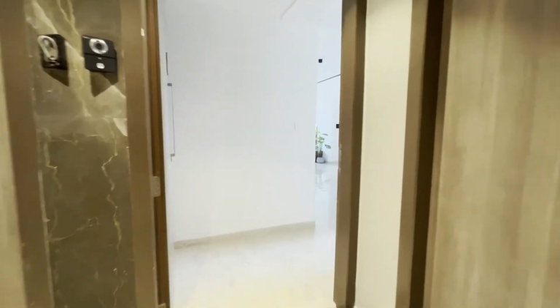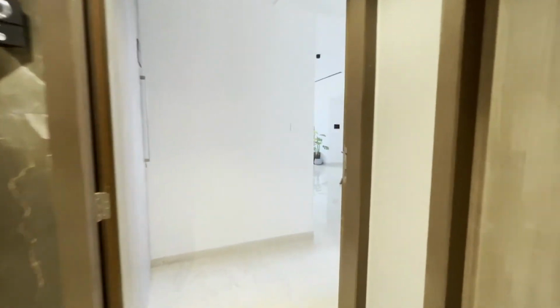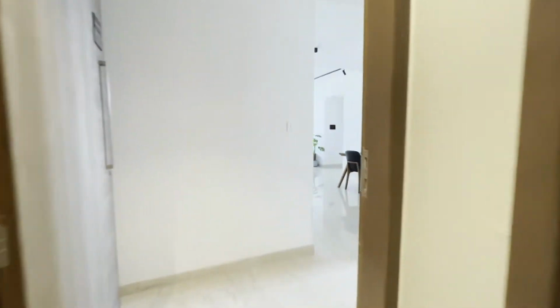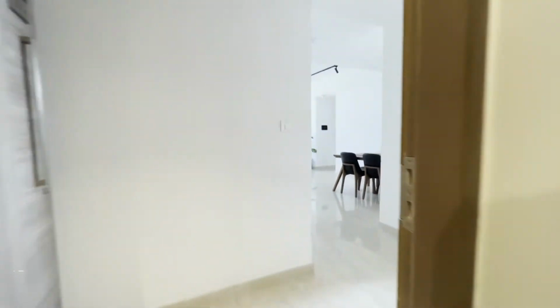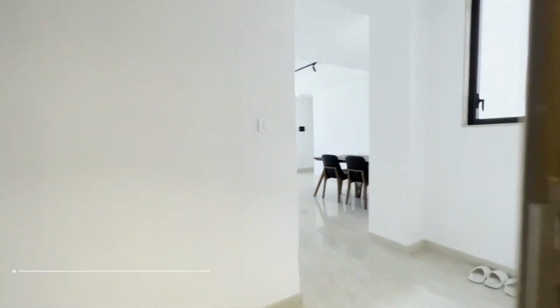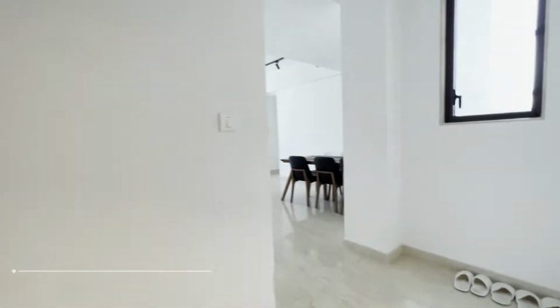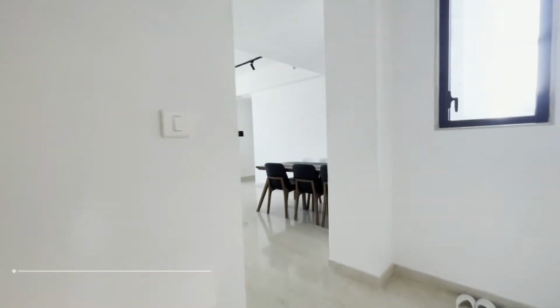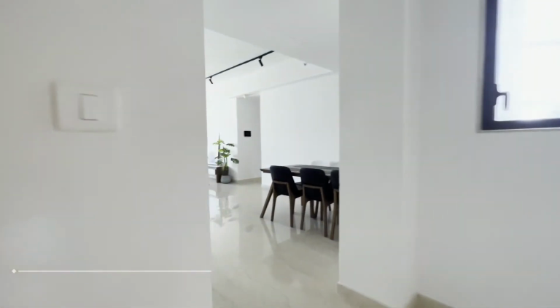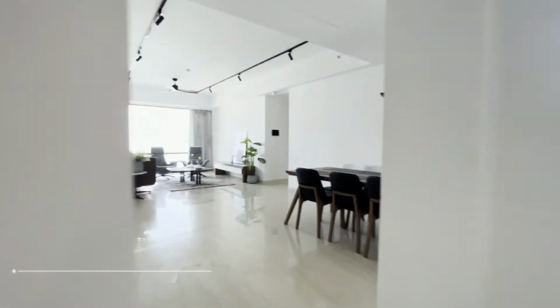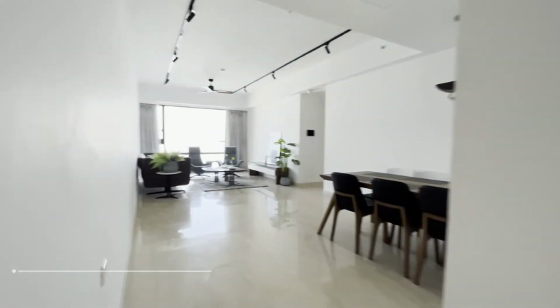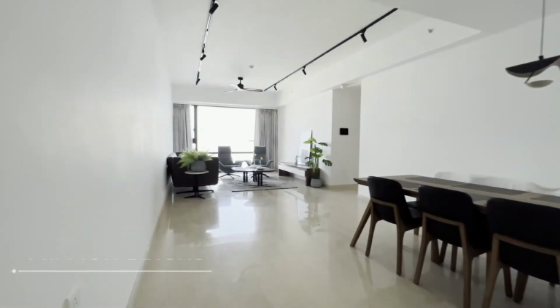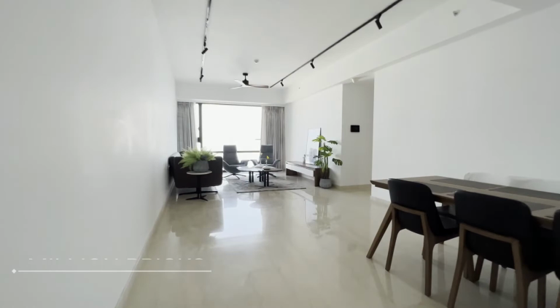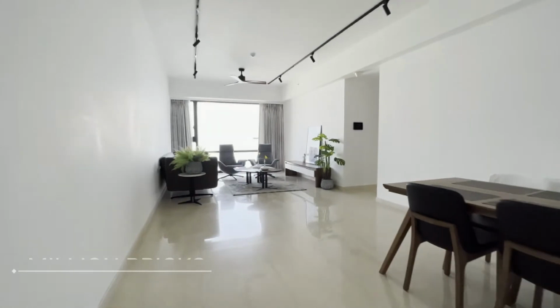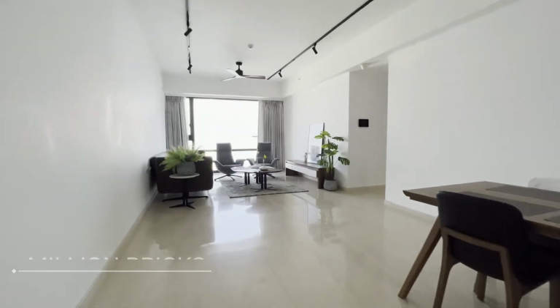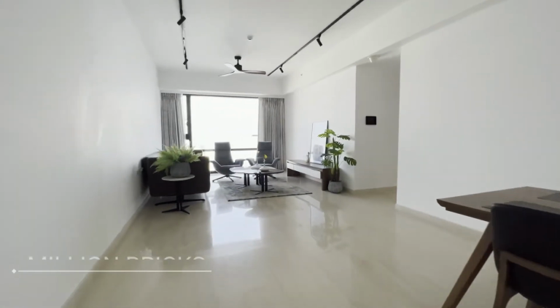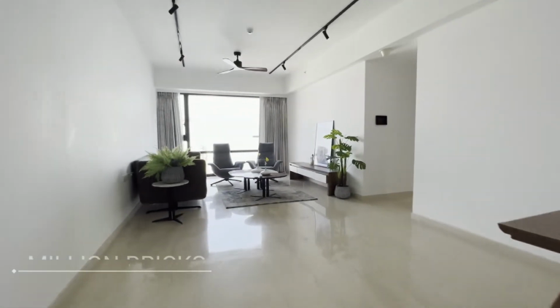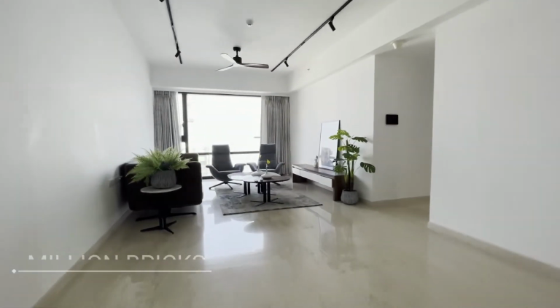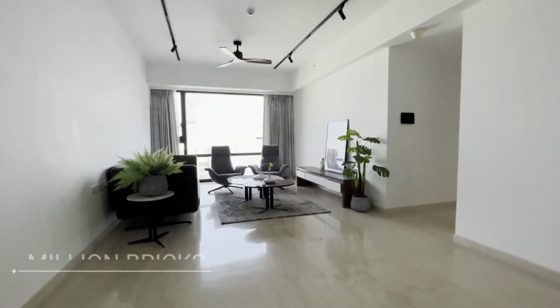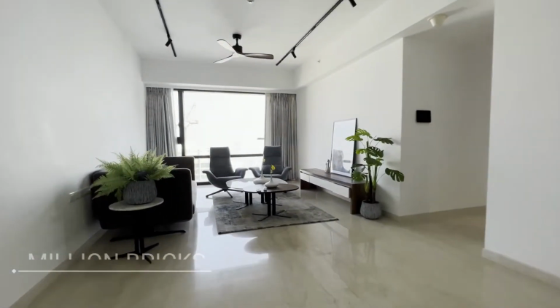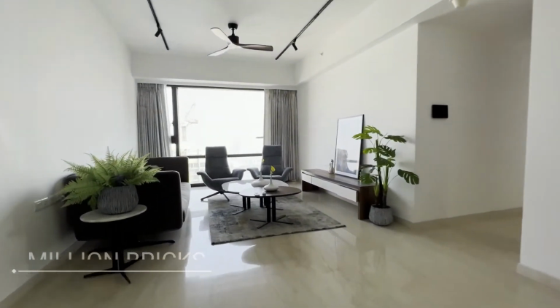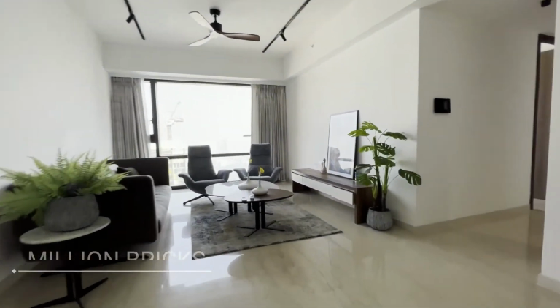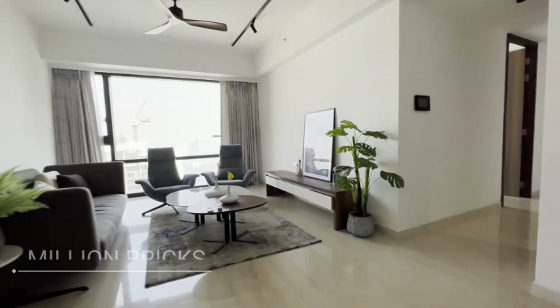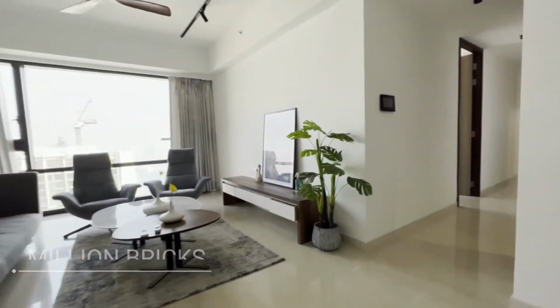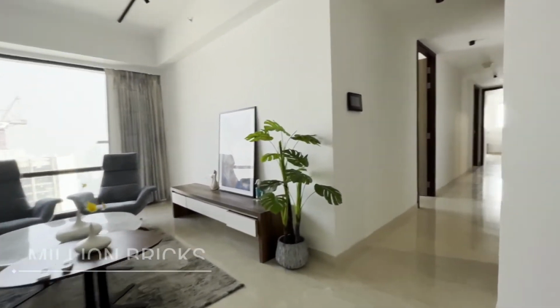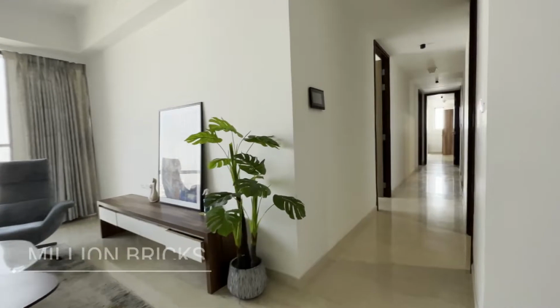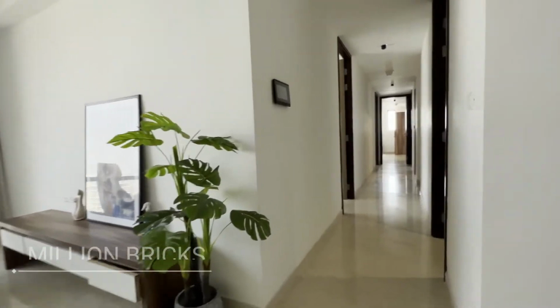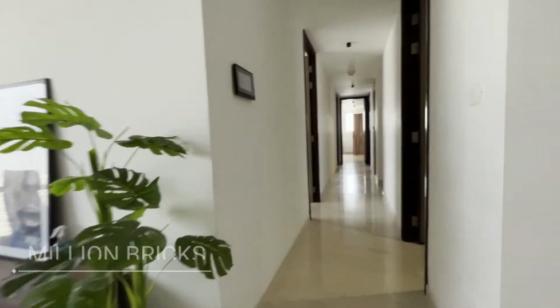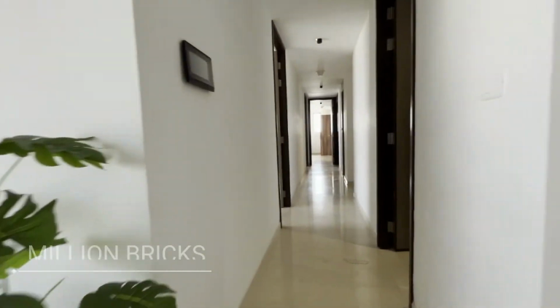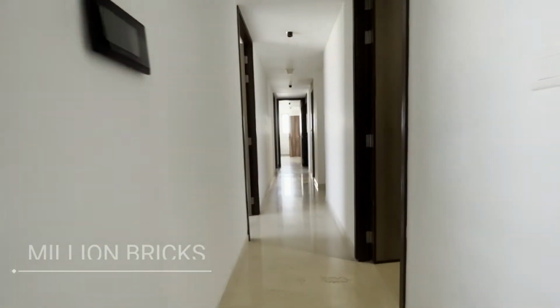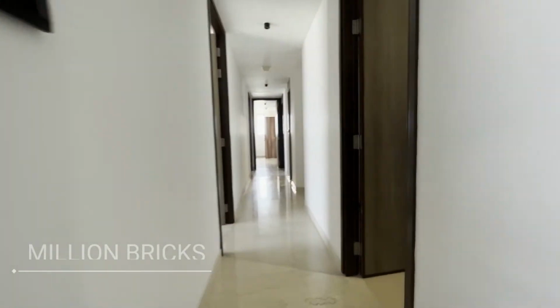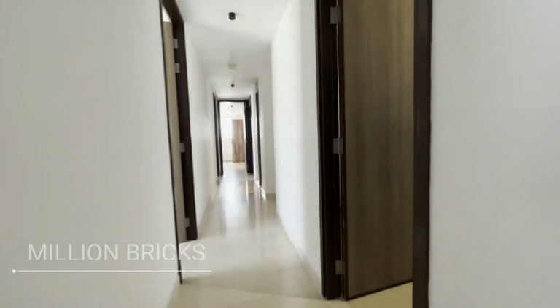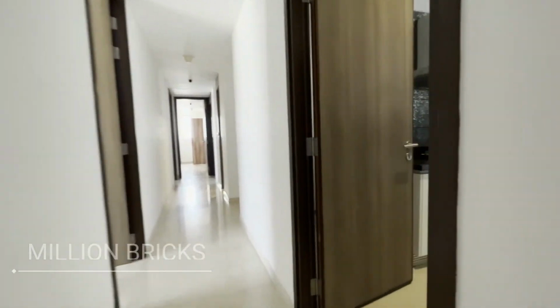Here I am showing you a three BHK fully furnished apartment in Lodha The Park, the building known as Lodha Marquise. Home appliances are available inside the accommodation, as you are seeing in this video. This is a fully furnished lavish apartment.